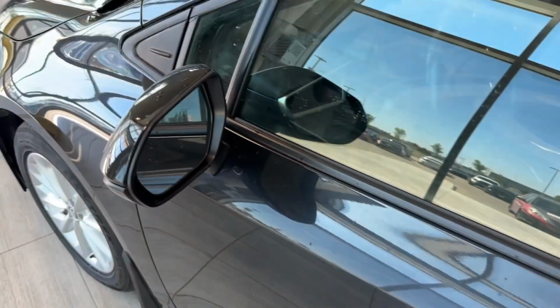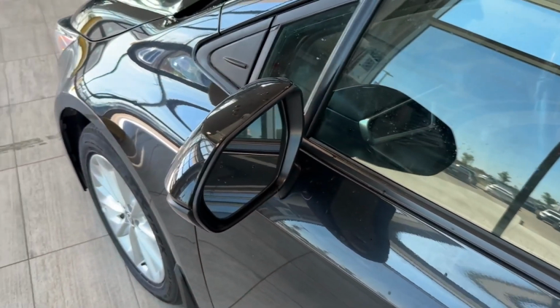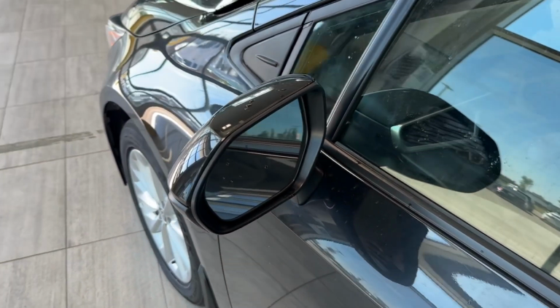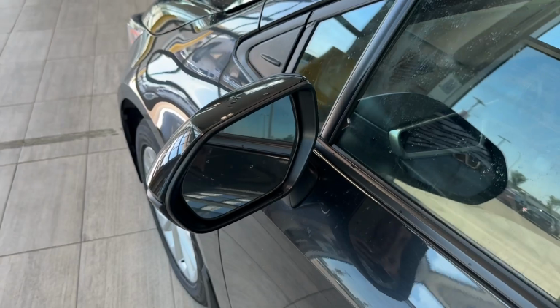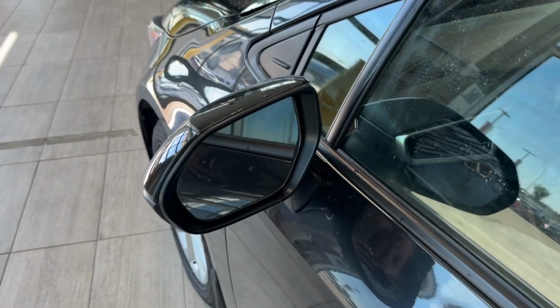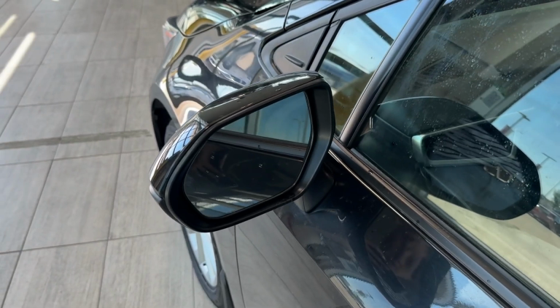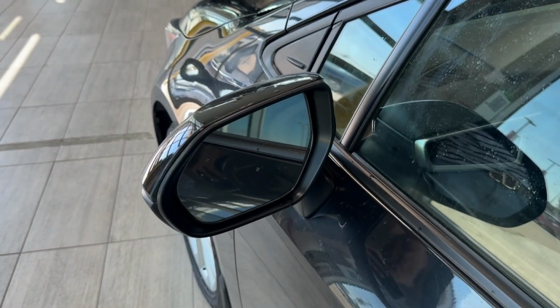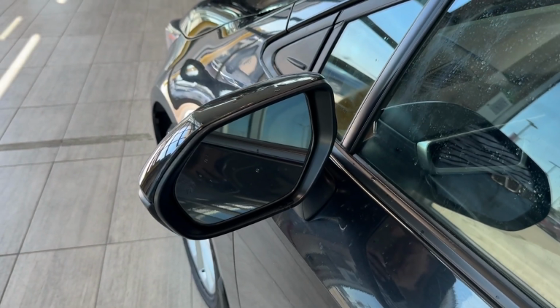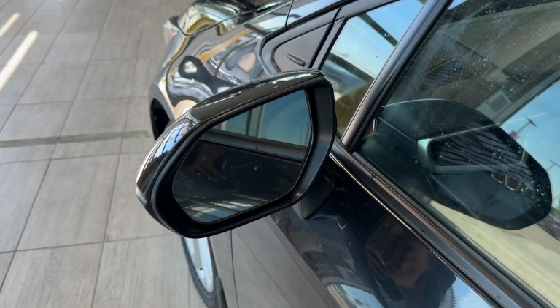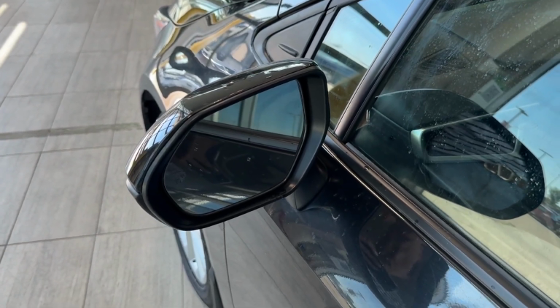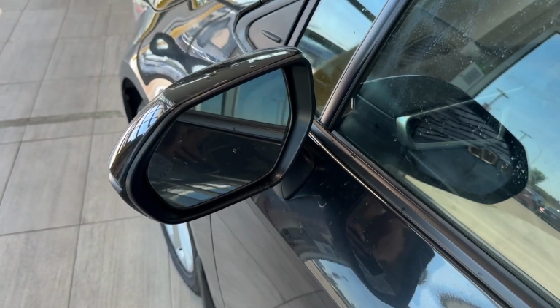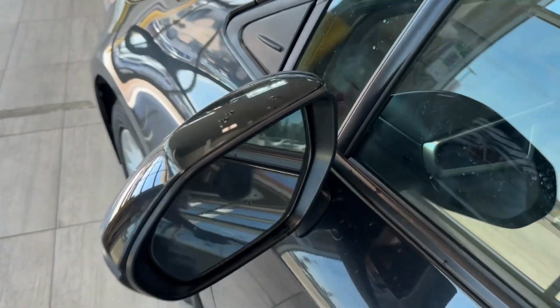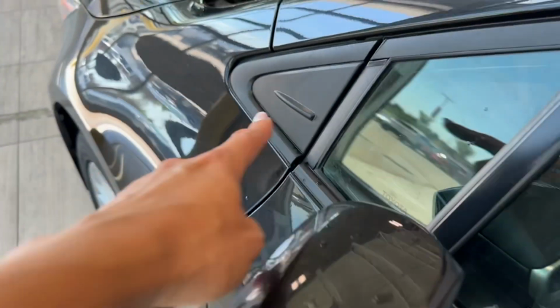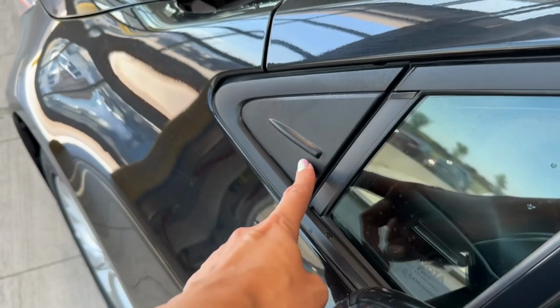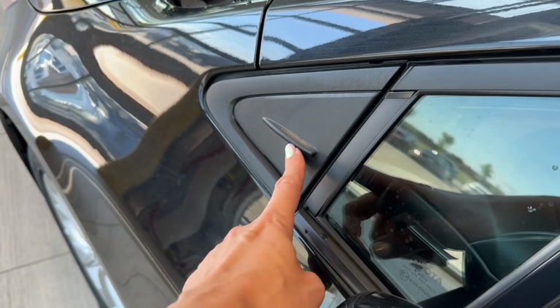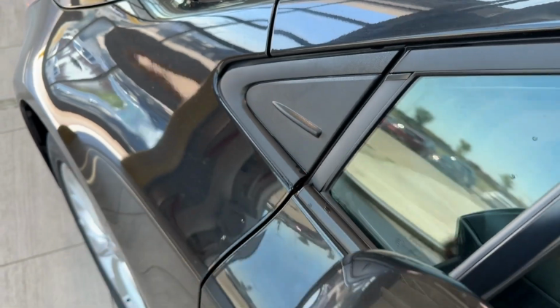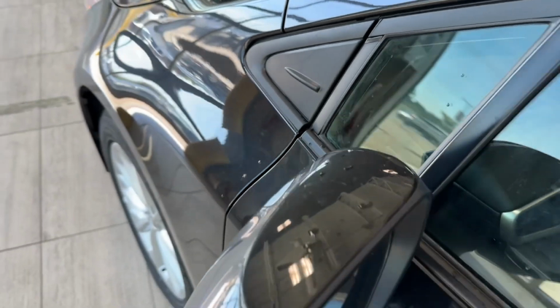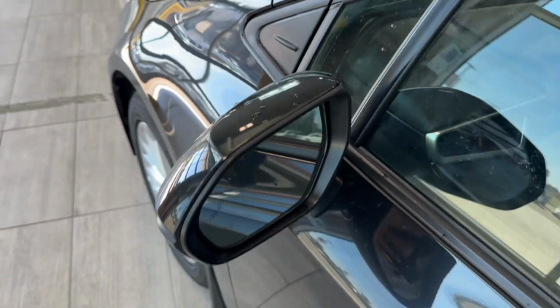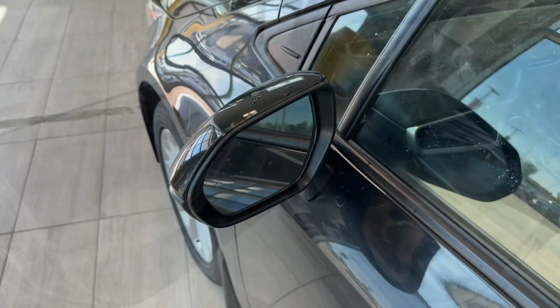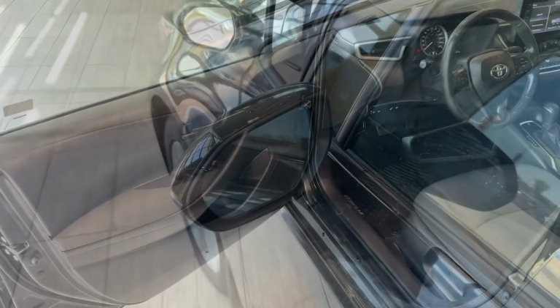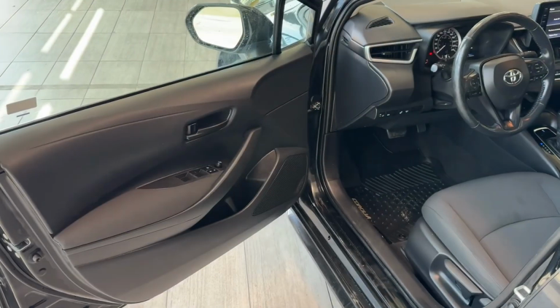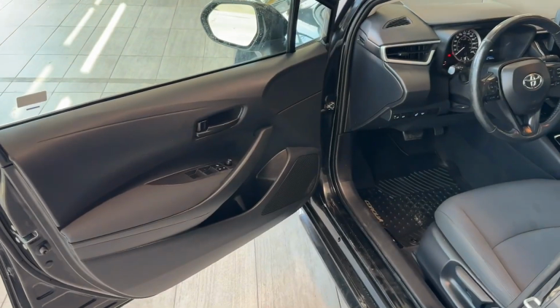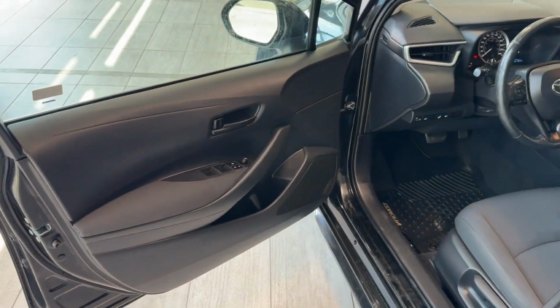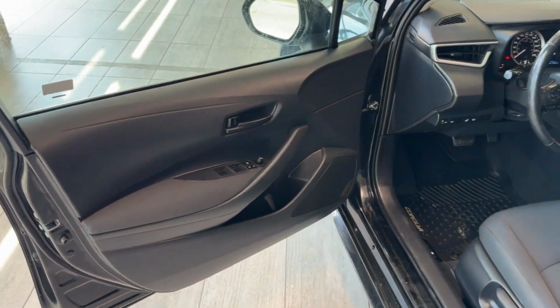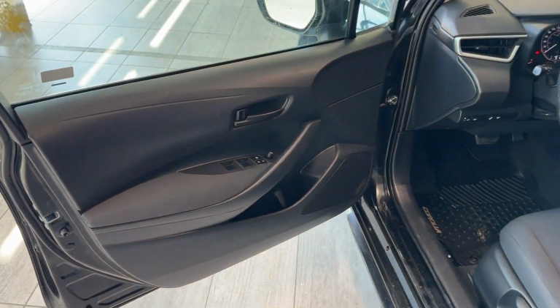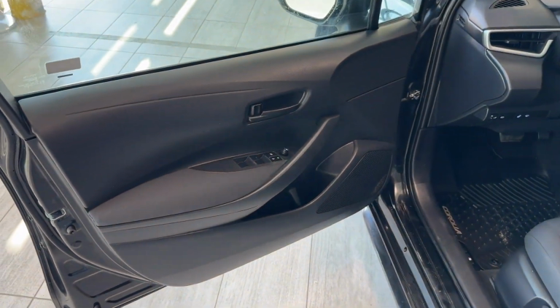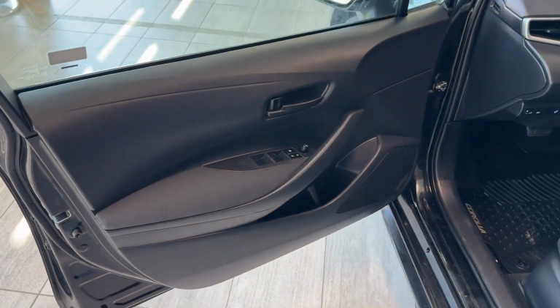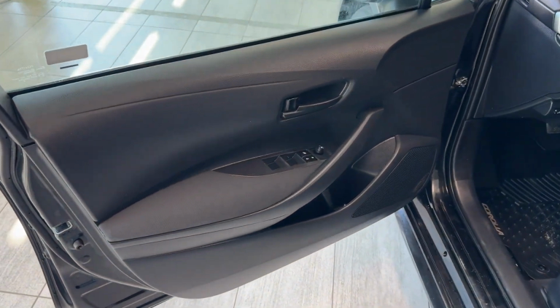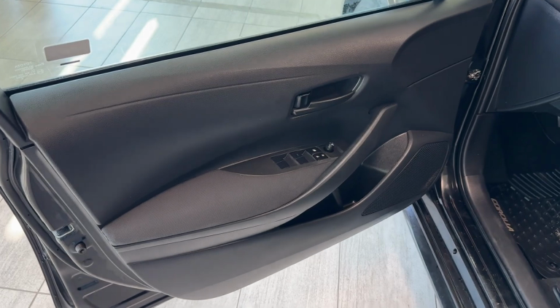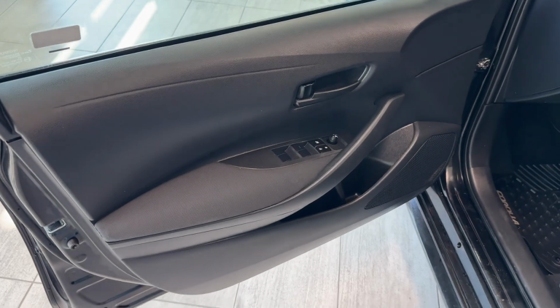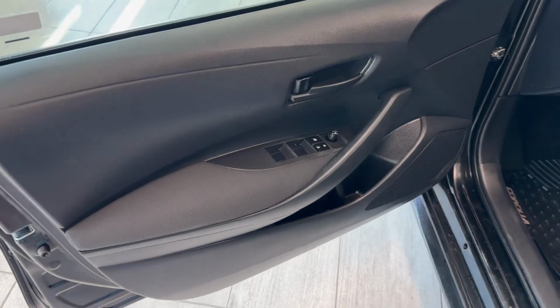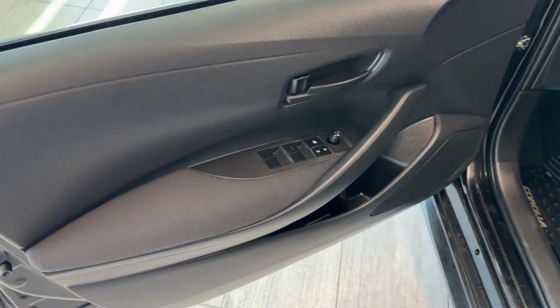The exterior mirrors are equipped with a blind spot monitor with rear cross traffic alert — that's one of the sensors for that — and they are also heated. Let's start from the driver's door in our Corolla LE Upgrade.